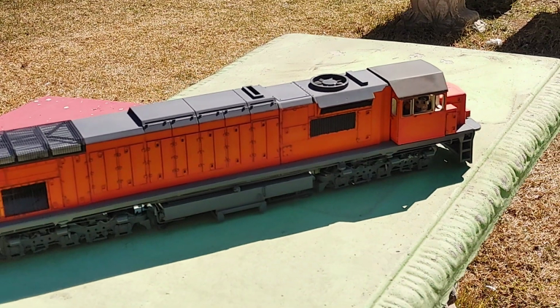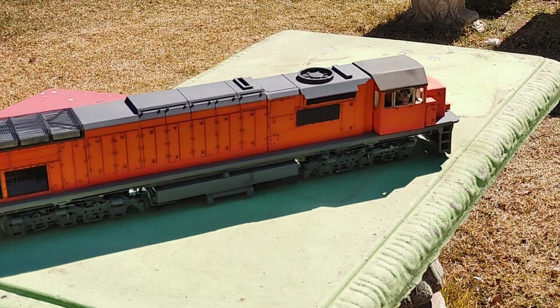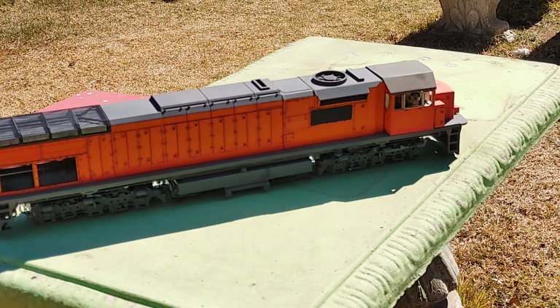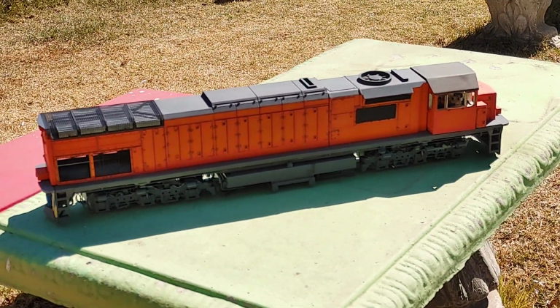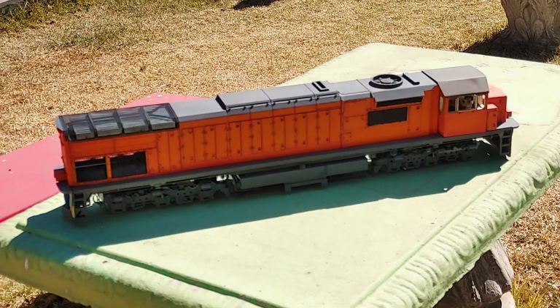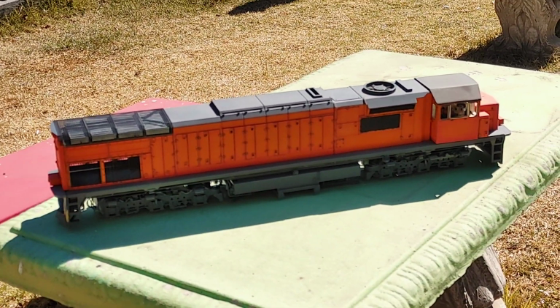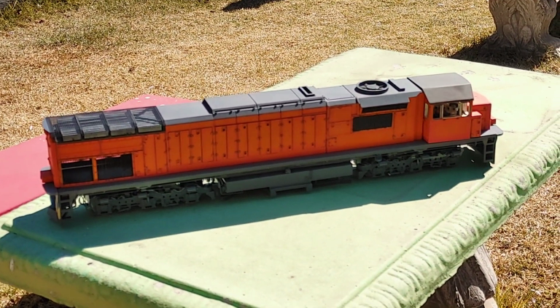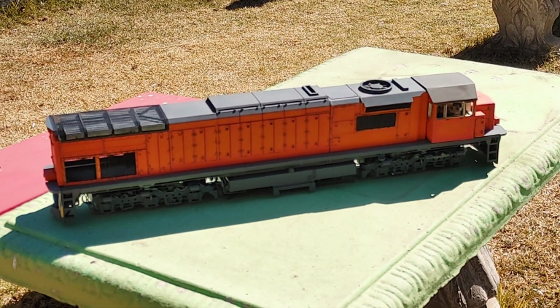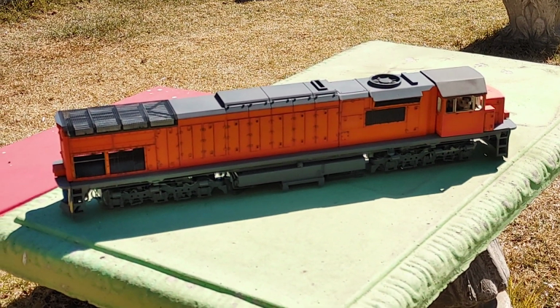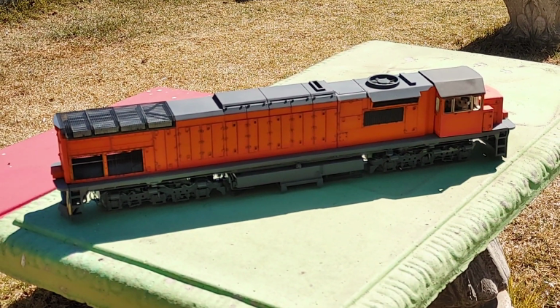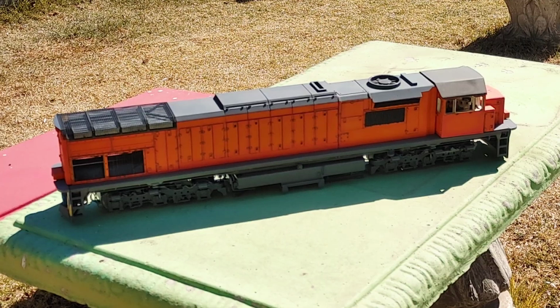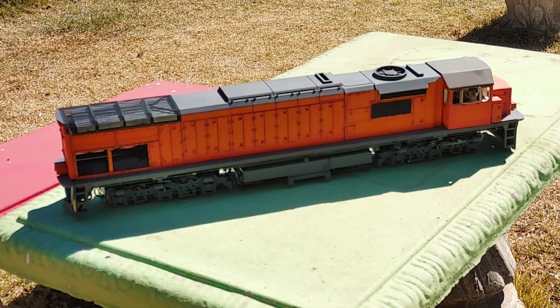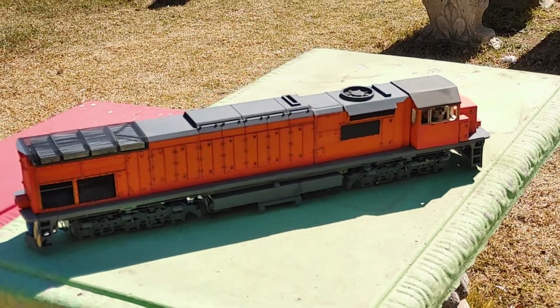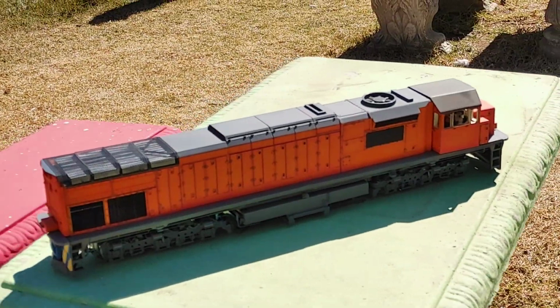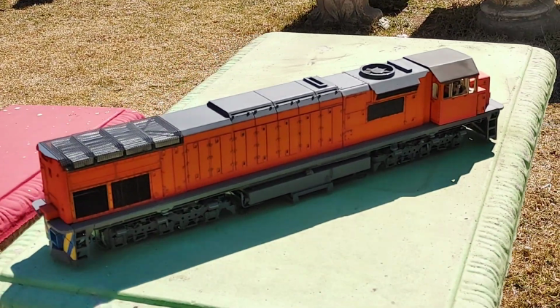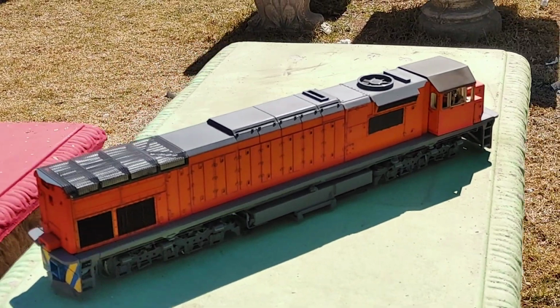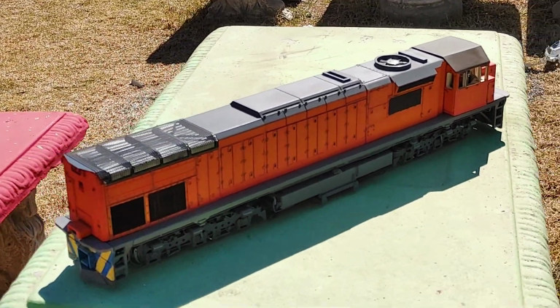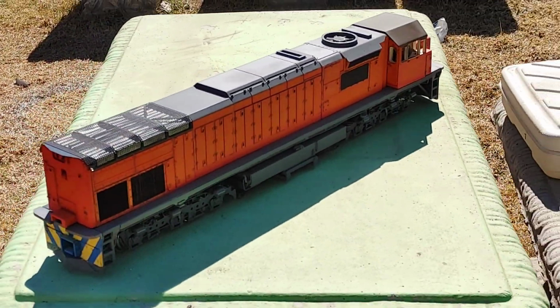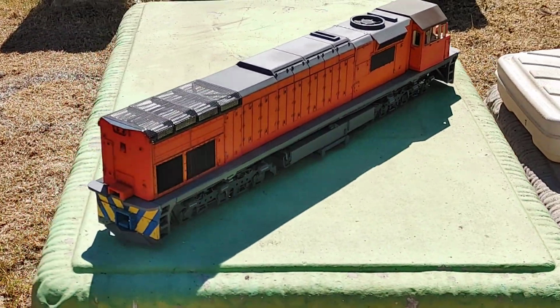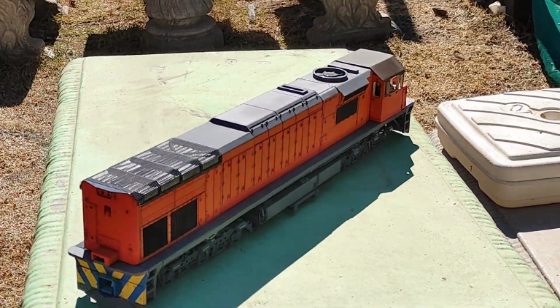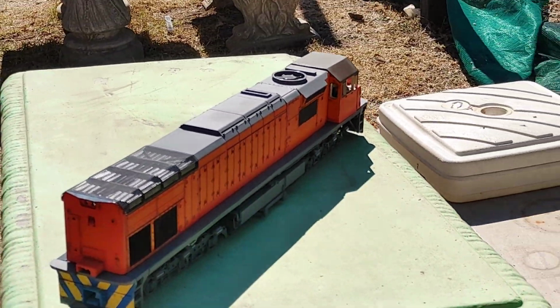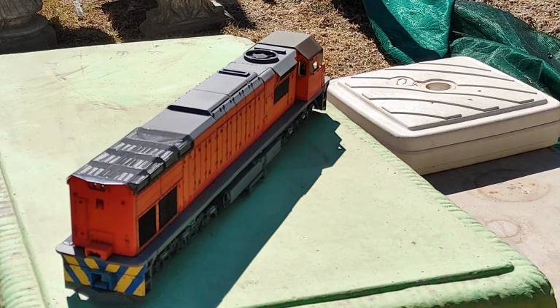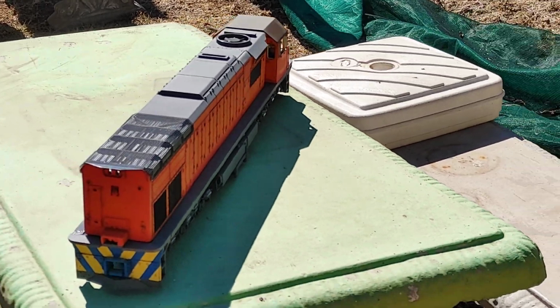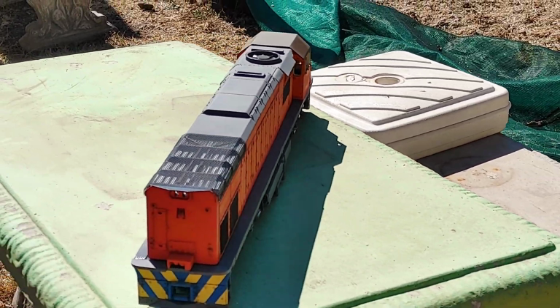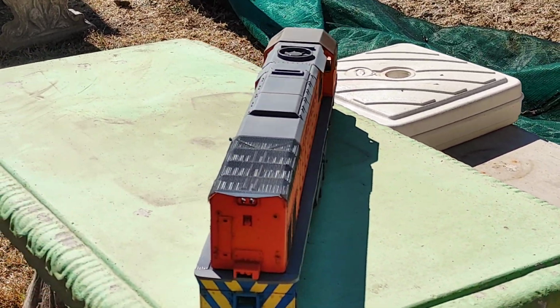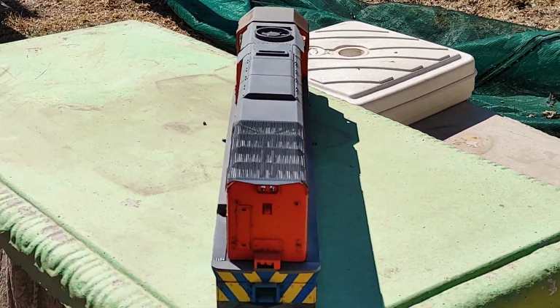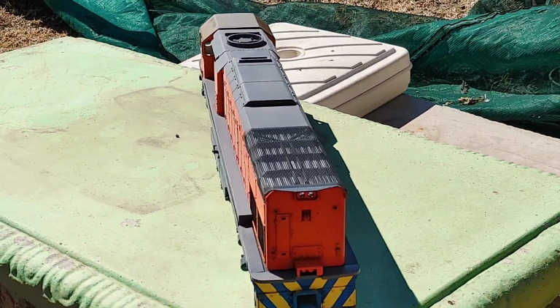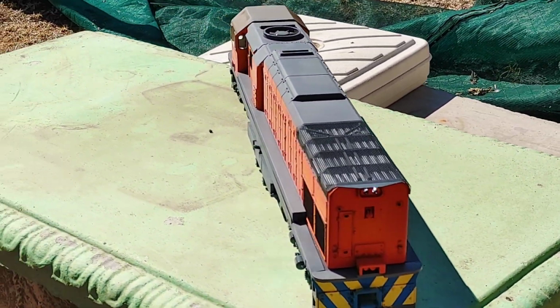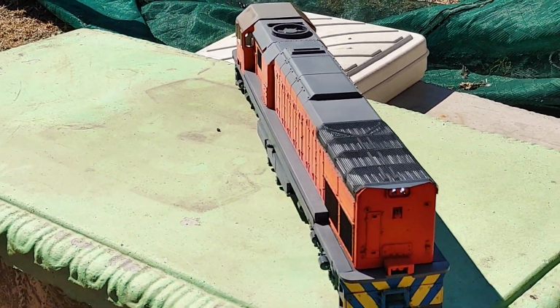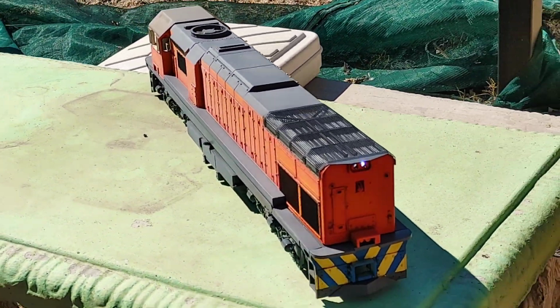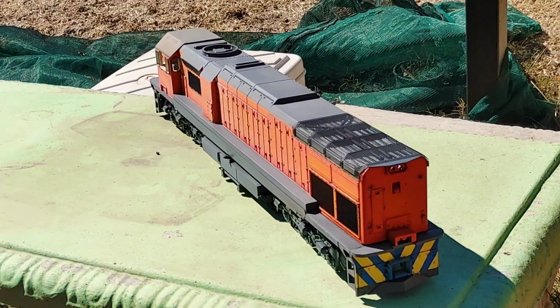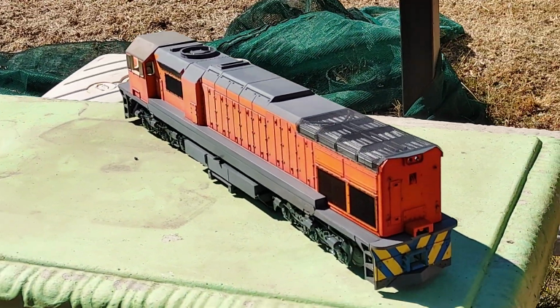Next one up is the Koda fitment. I'm not entirely sure how I'm going to show you that, but I can show you the little bit of nitty-gritty that goes into it — the wiring of the thing.